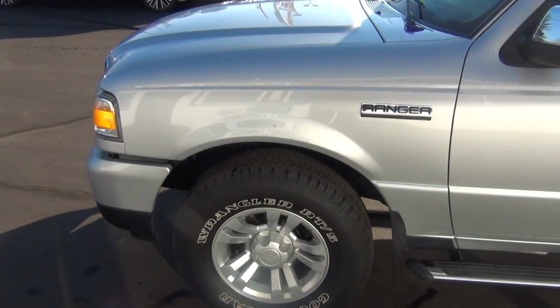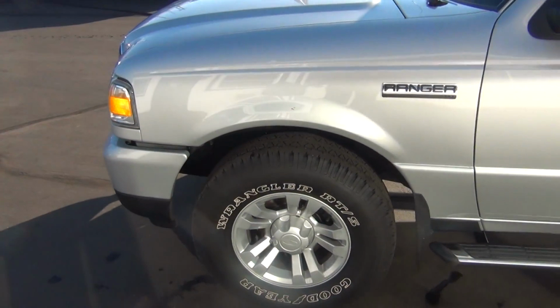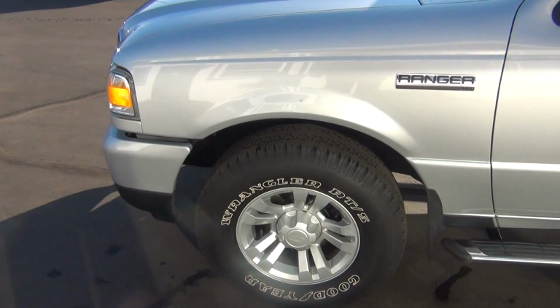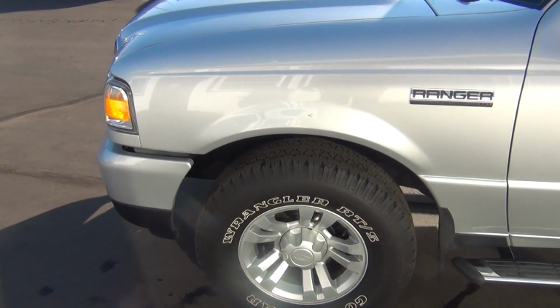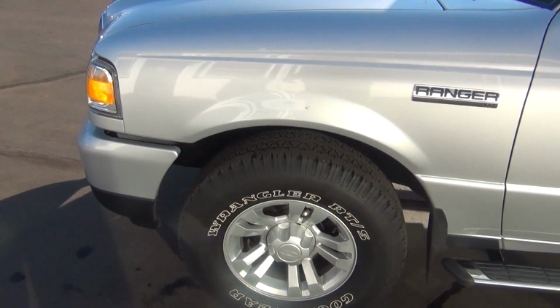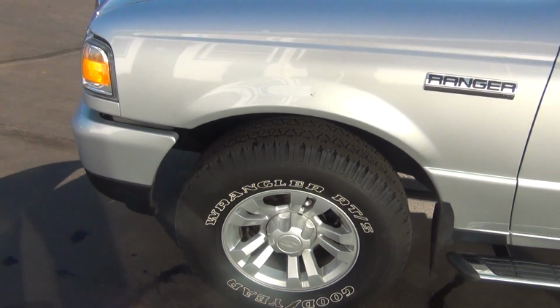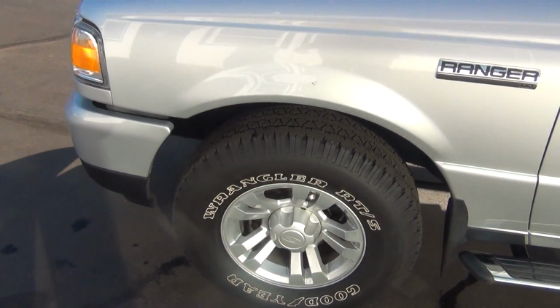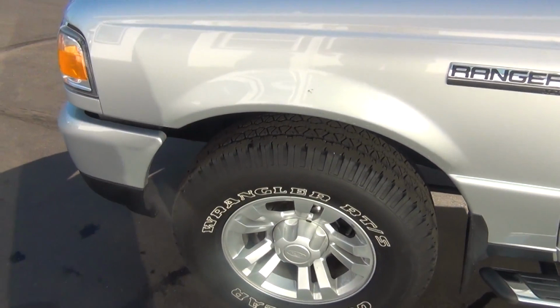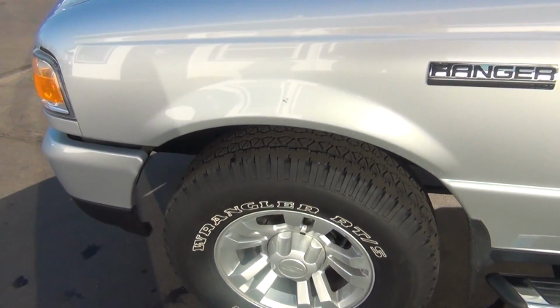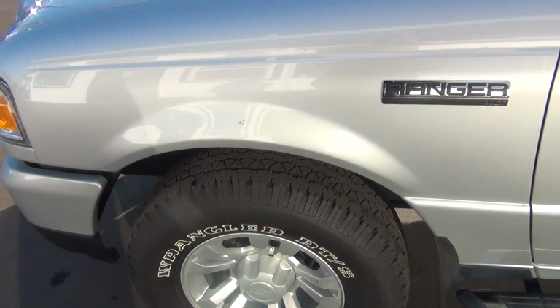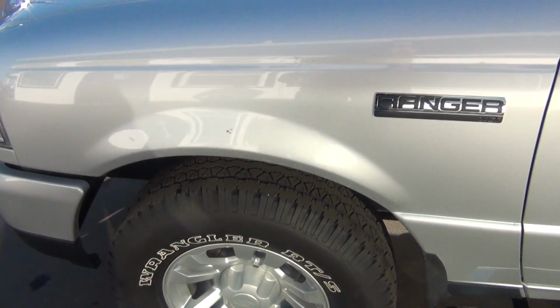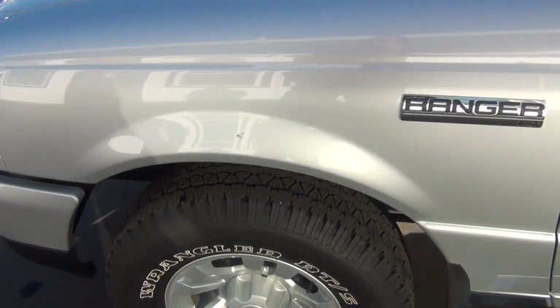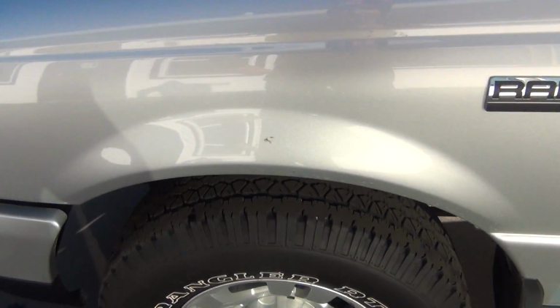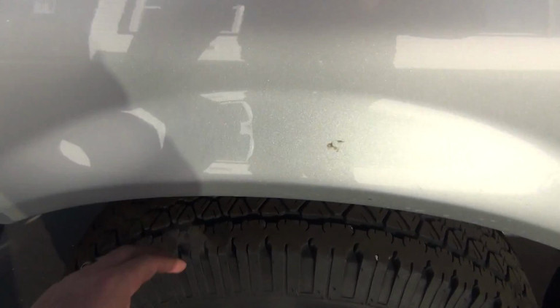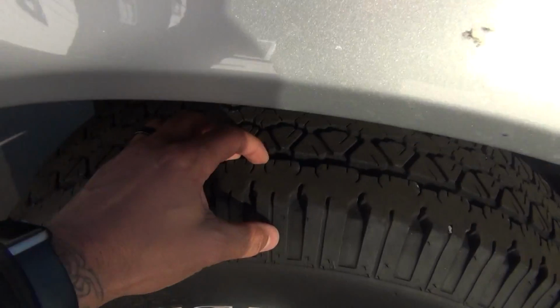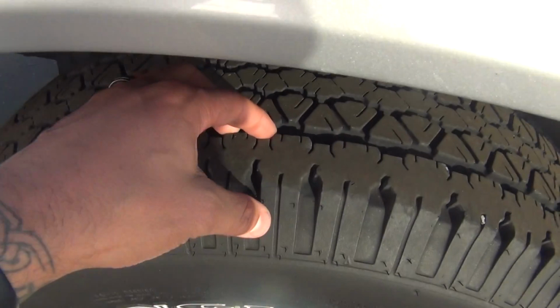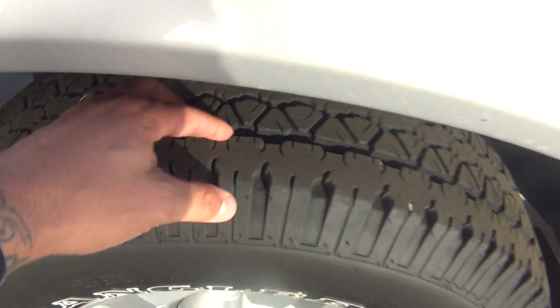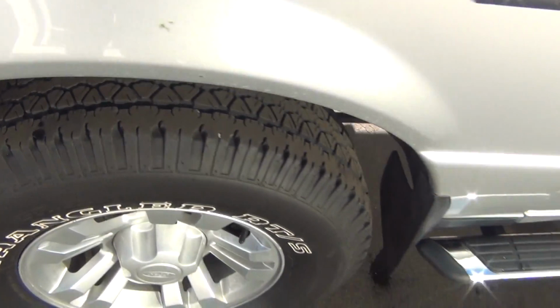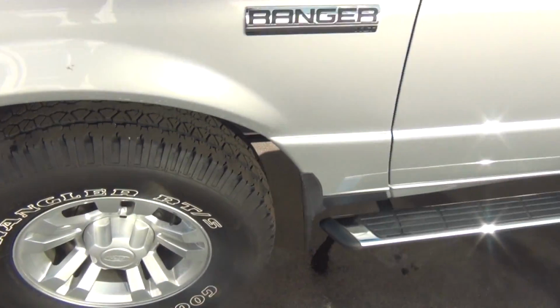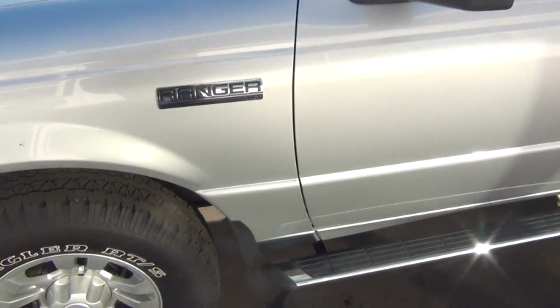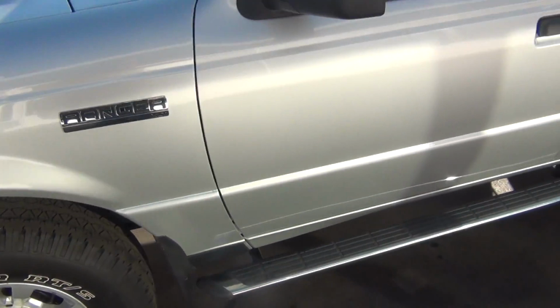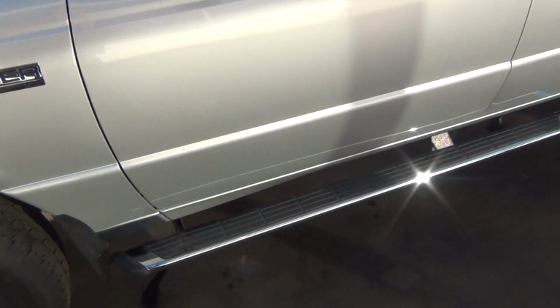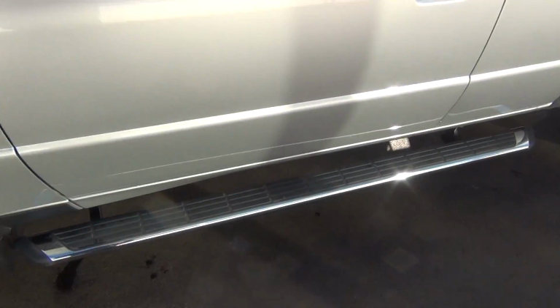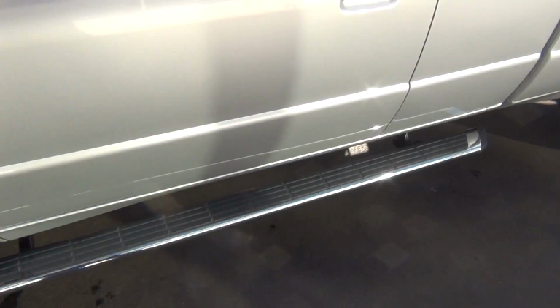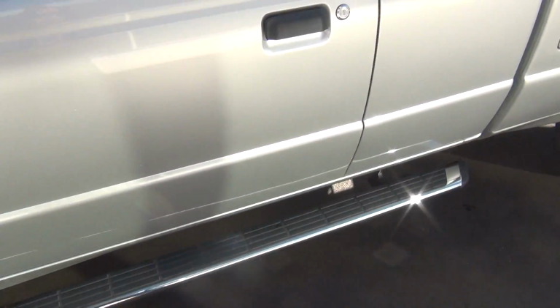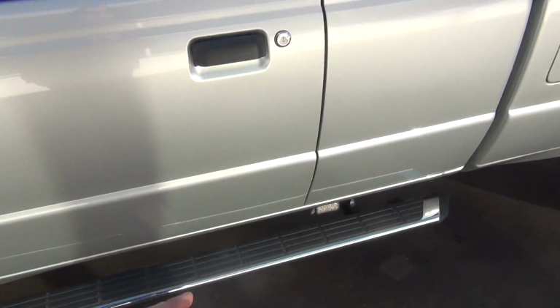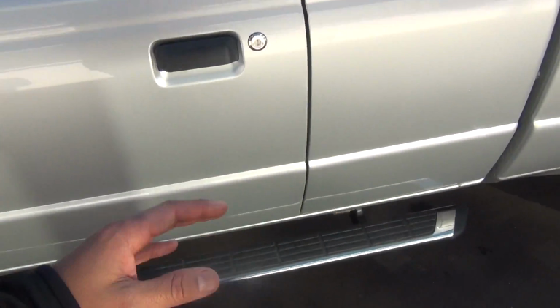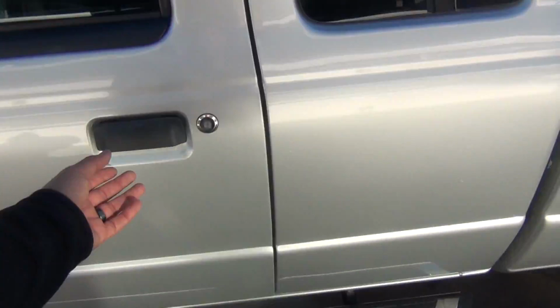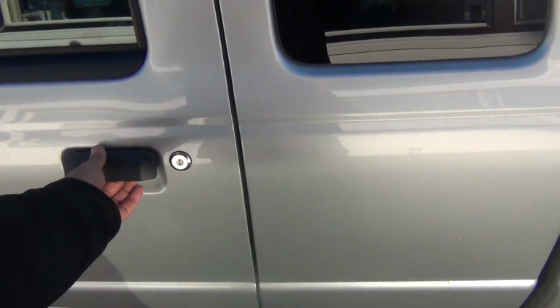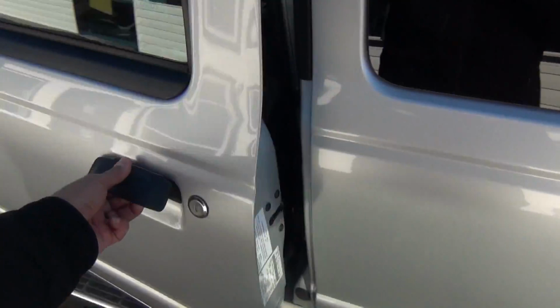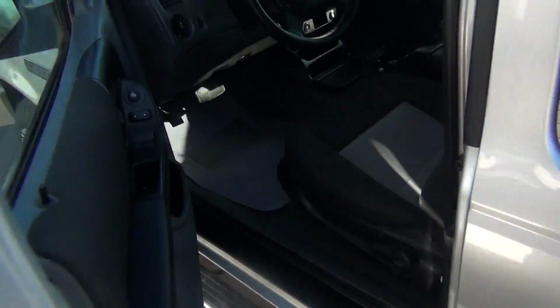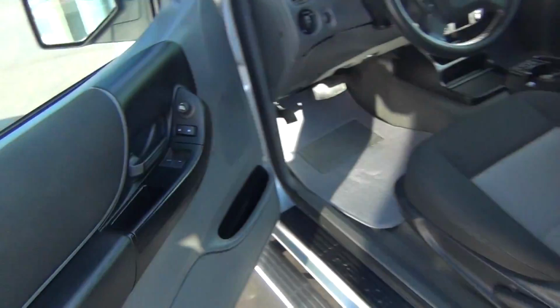Even the wheels are in excellent shape. No curbing on the rims, no road rash. You're knee-deep in tread there like brand new tires — you've got tons of tread life left. Running boards on the exterior here.